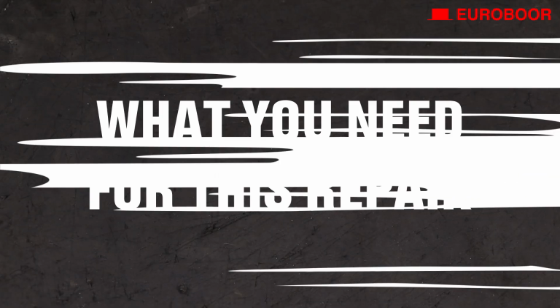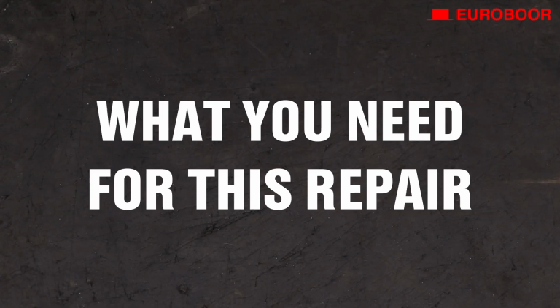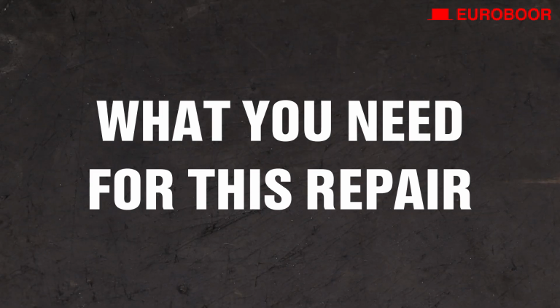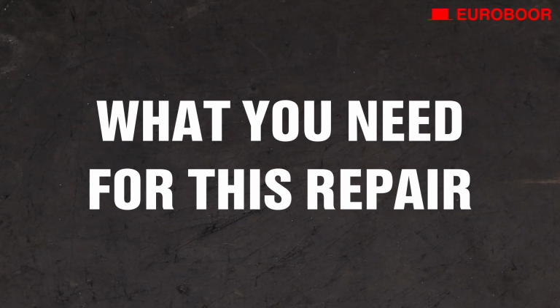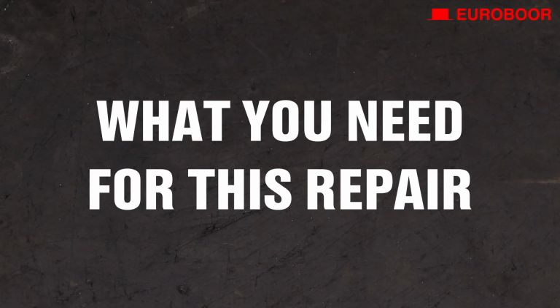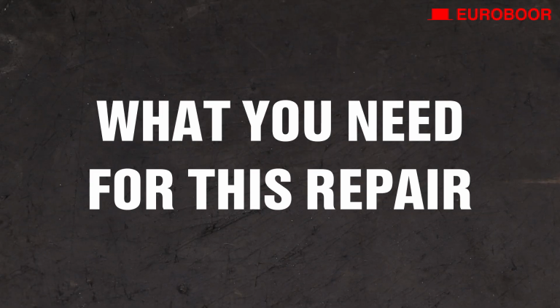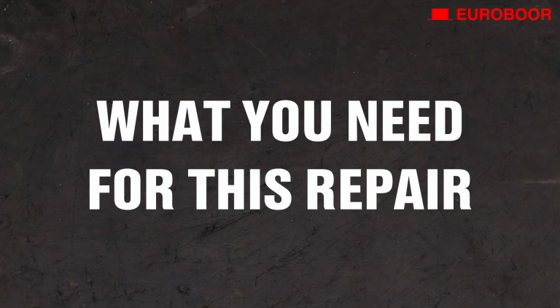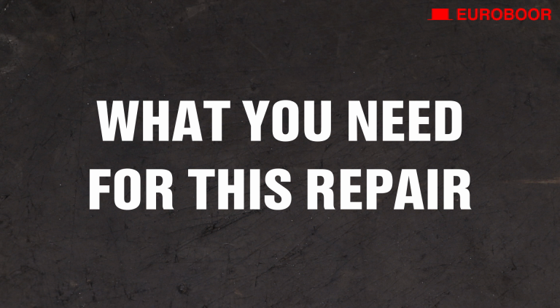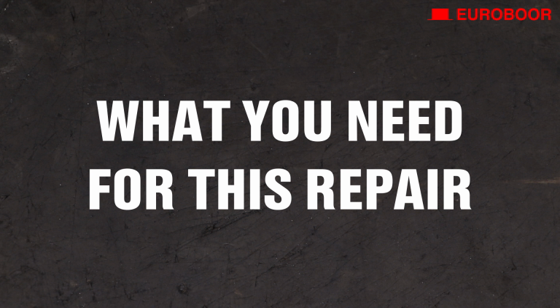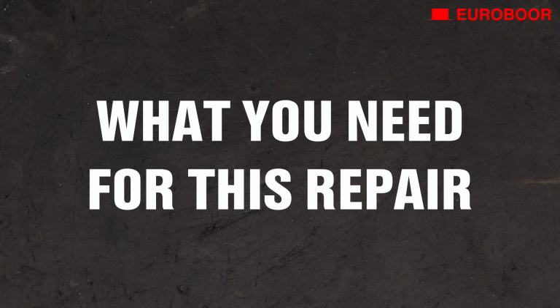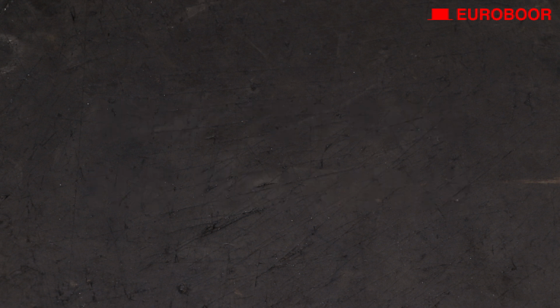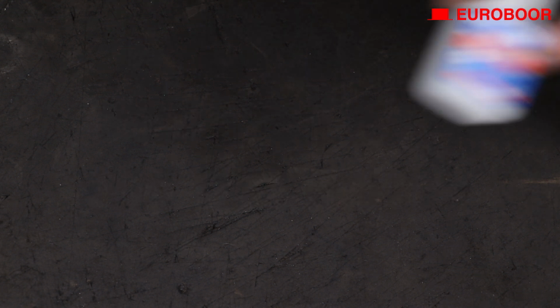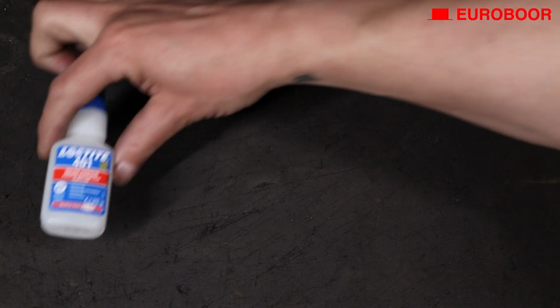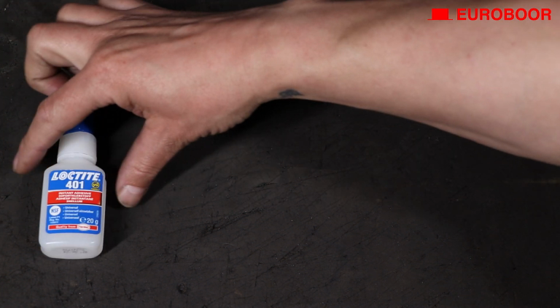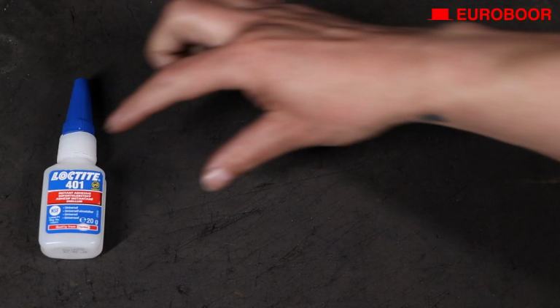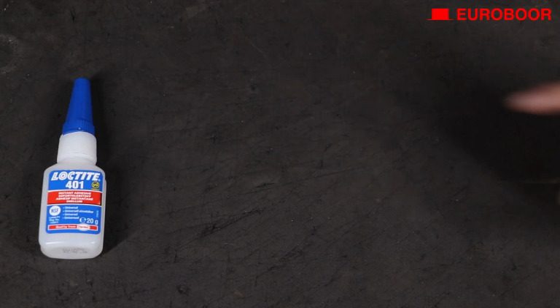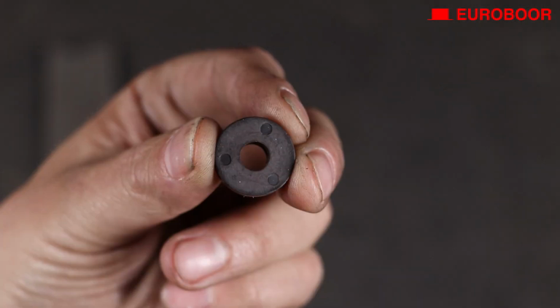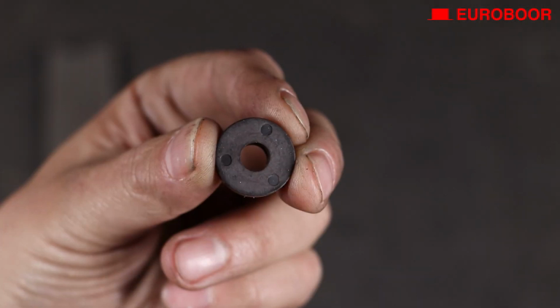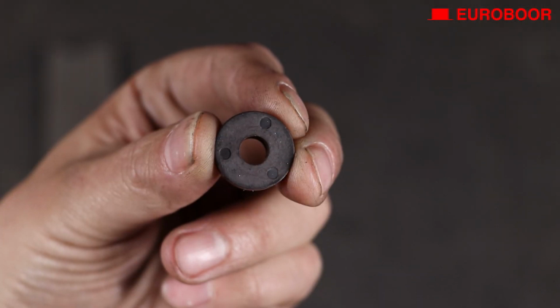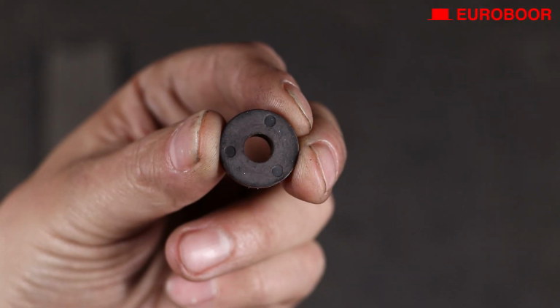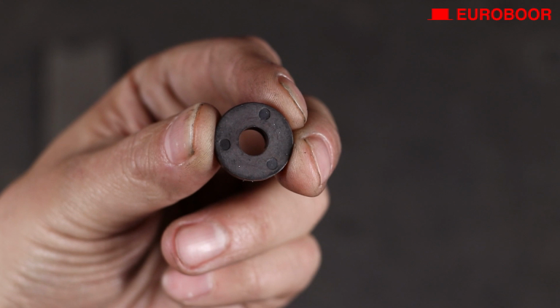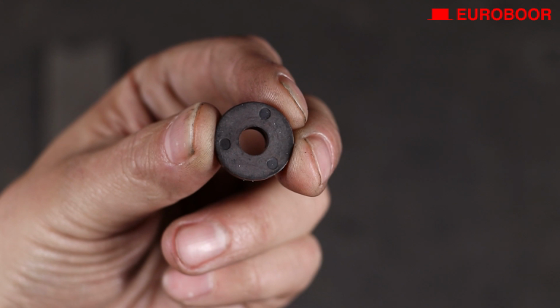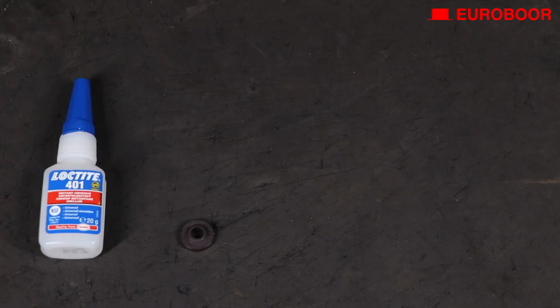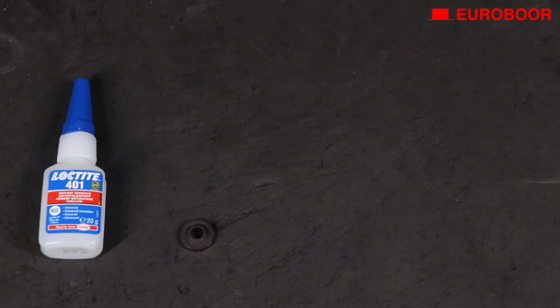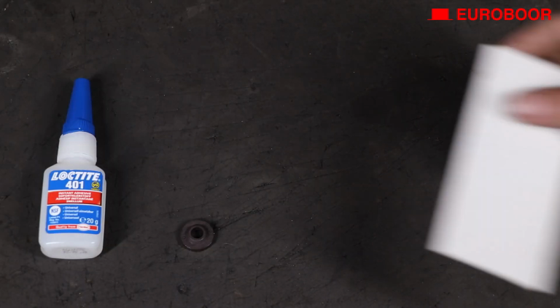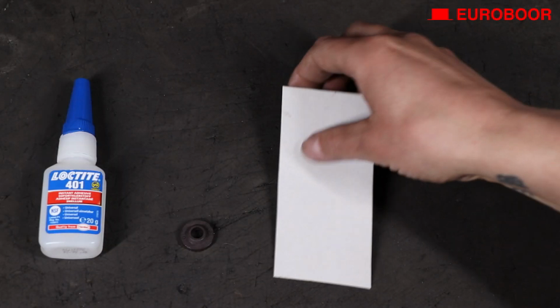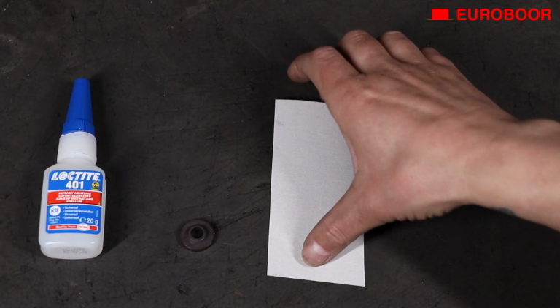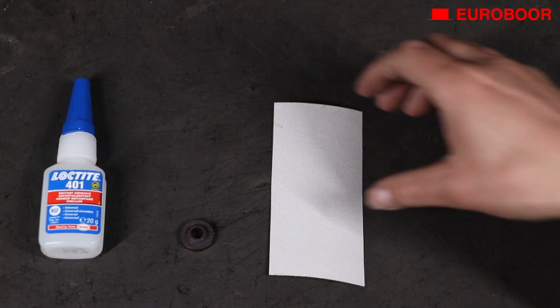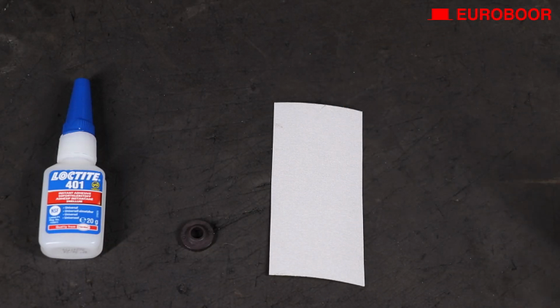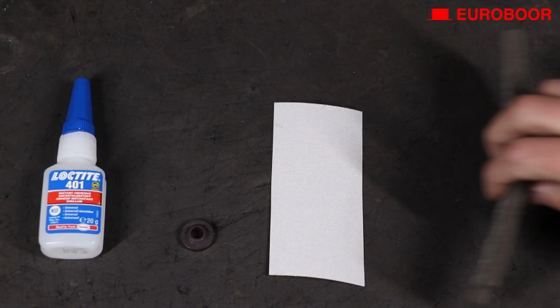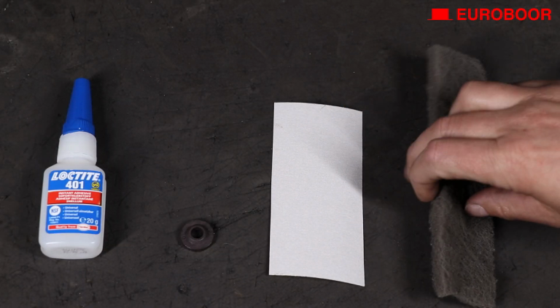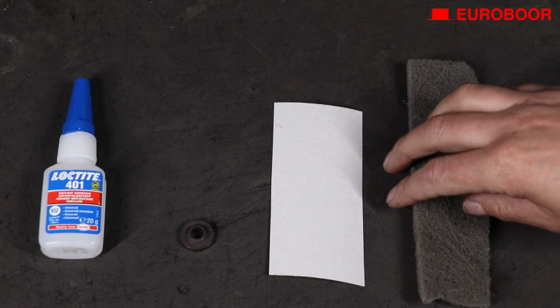Before we start, let's see what we need for this do-it-yourself repair: a strong instant adhesive, a new Eurobore armature speed disc, sandpaper in some cases, and some rough cloth.